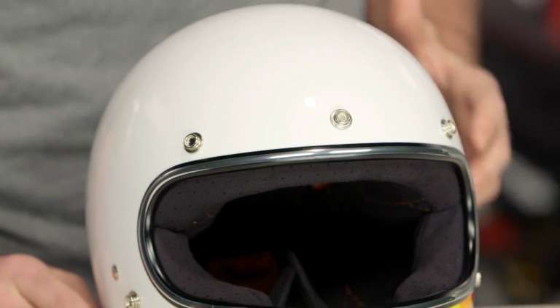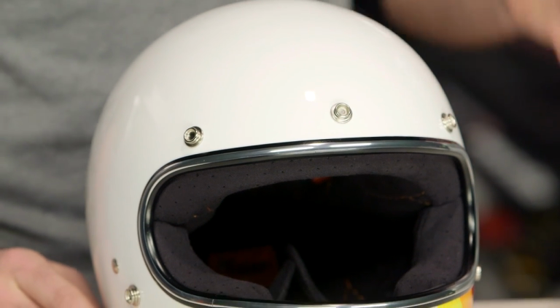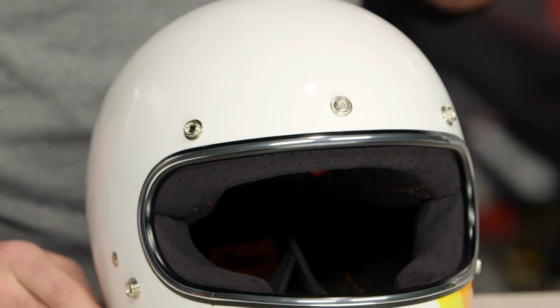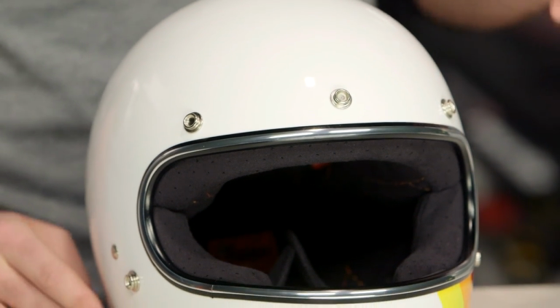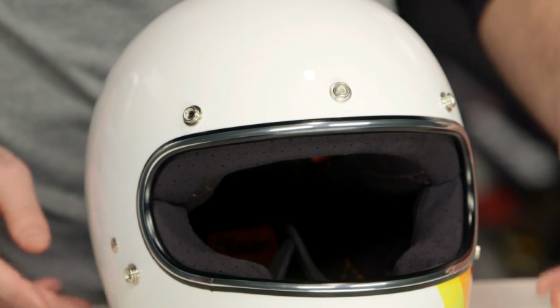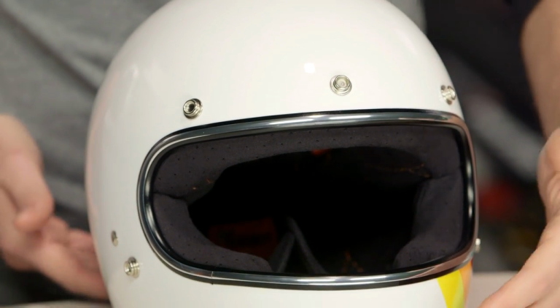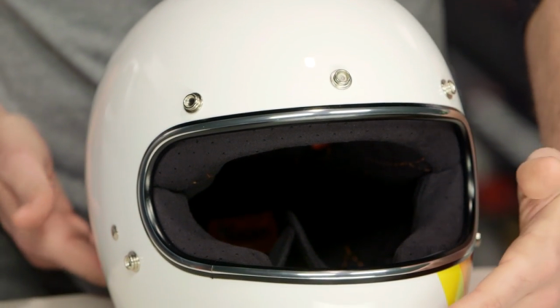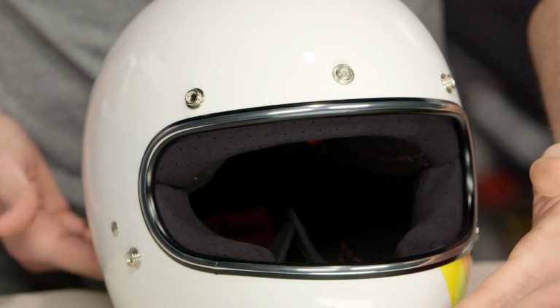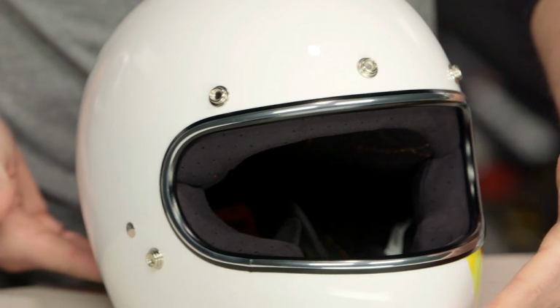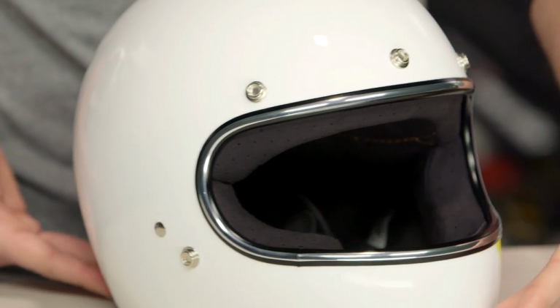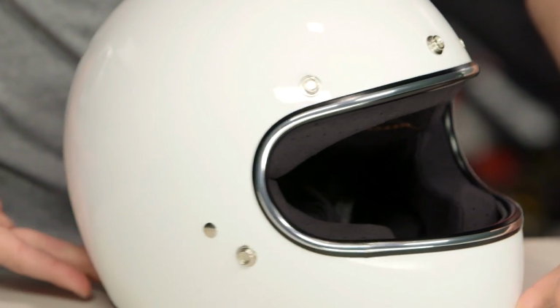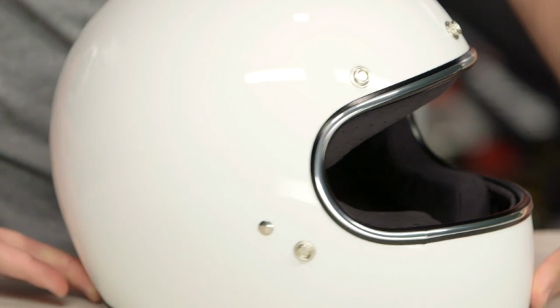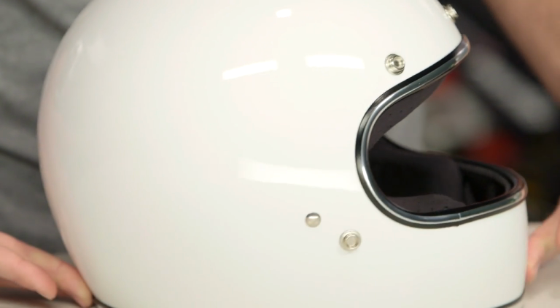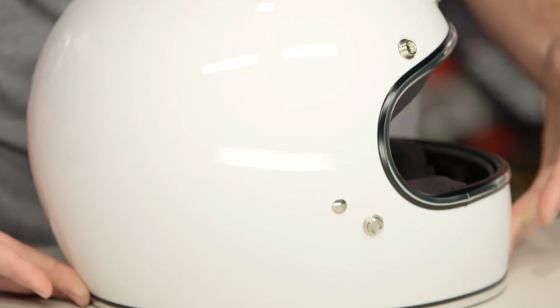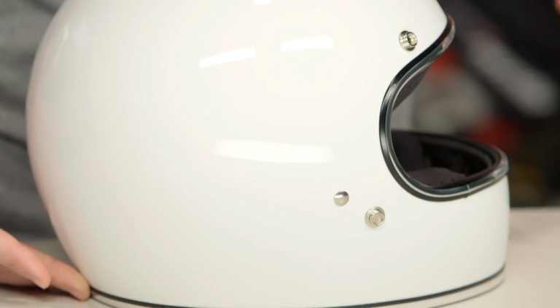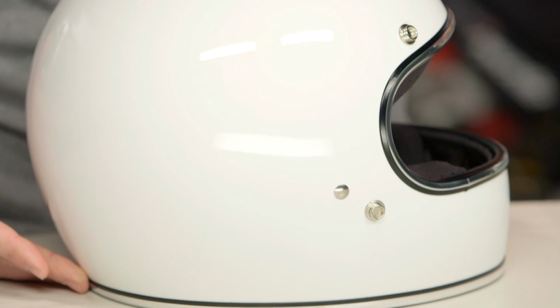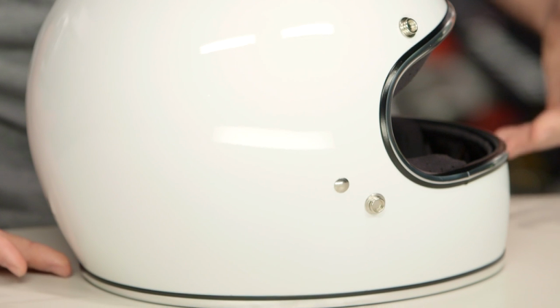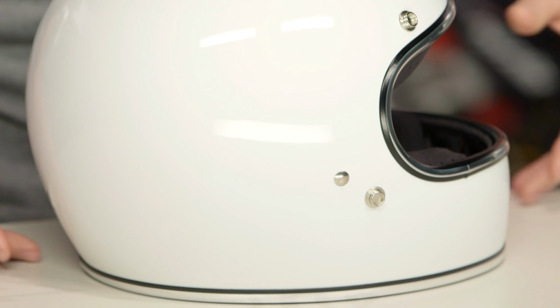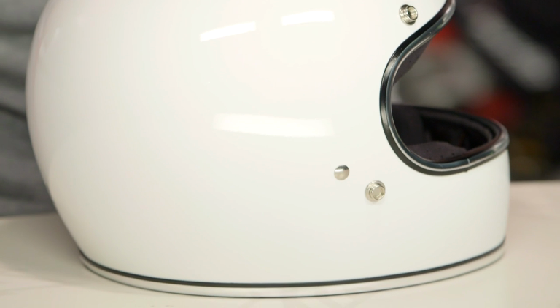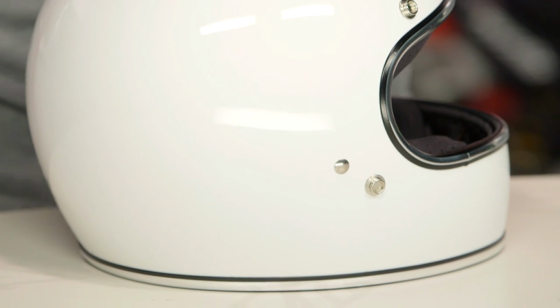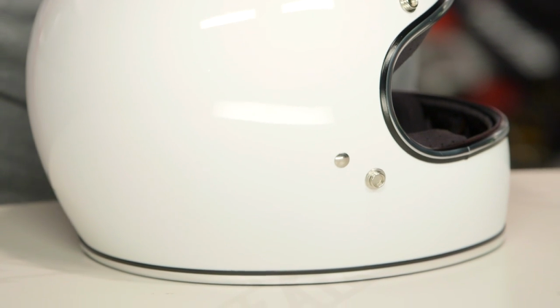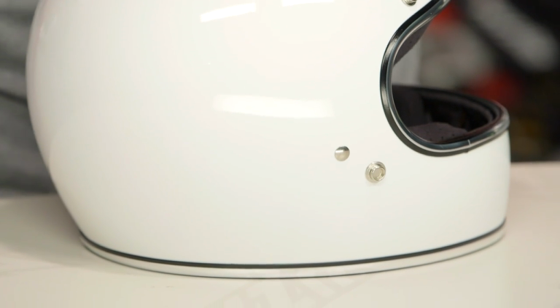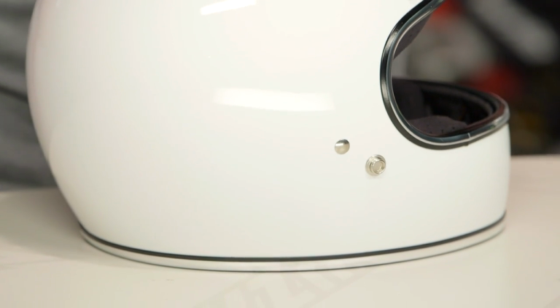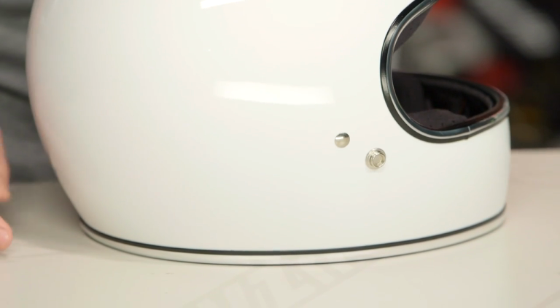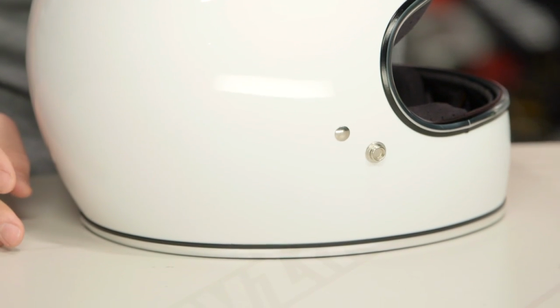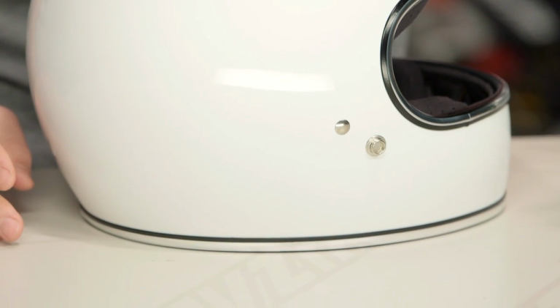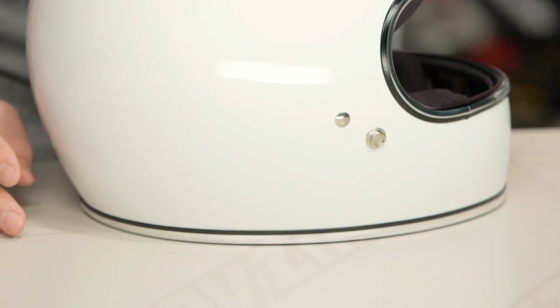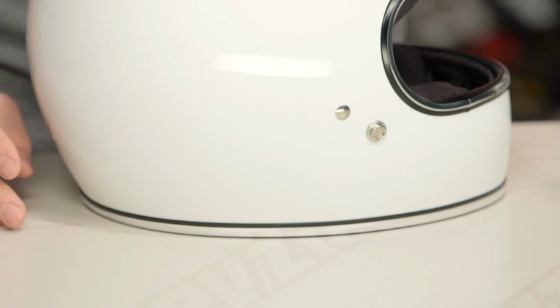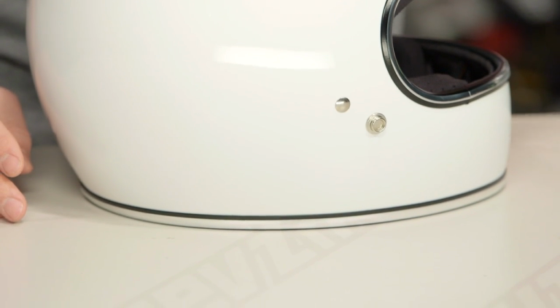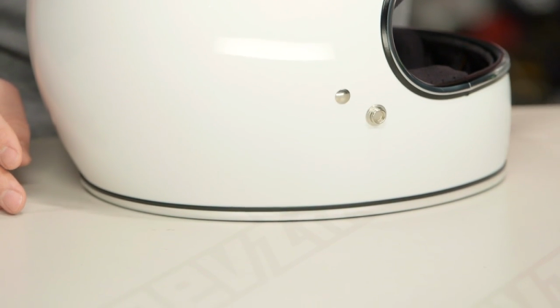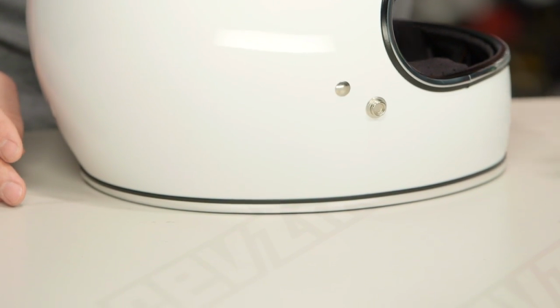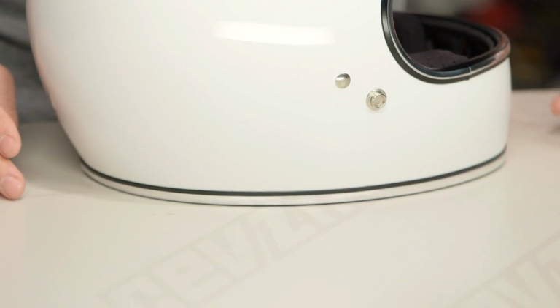If you're not familiar with the Biltwell Gringo, take a second and watch our detailed breakdown where we grab the helmet, rip the insides out, and show you everything that's going on with this lid.